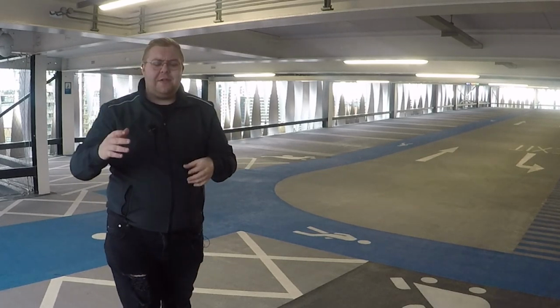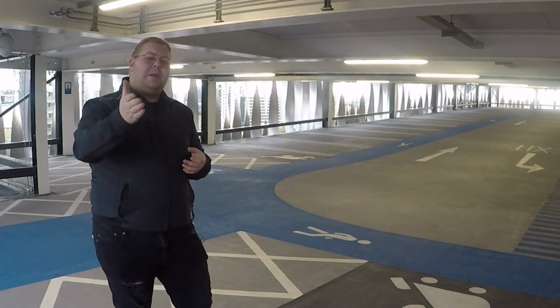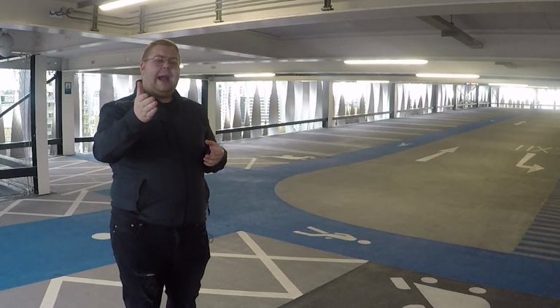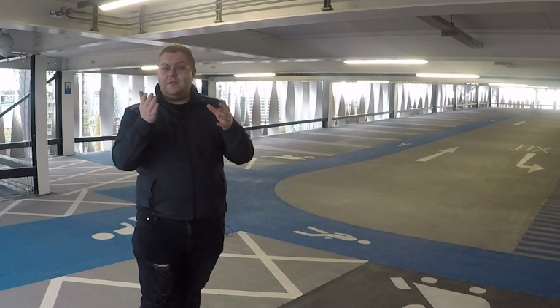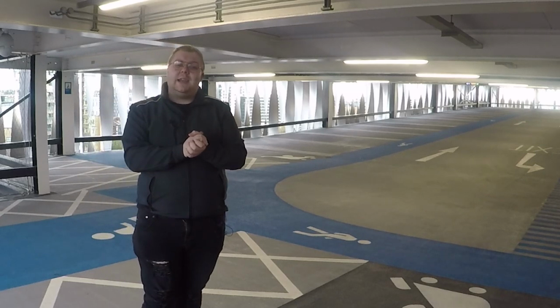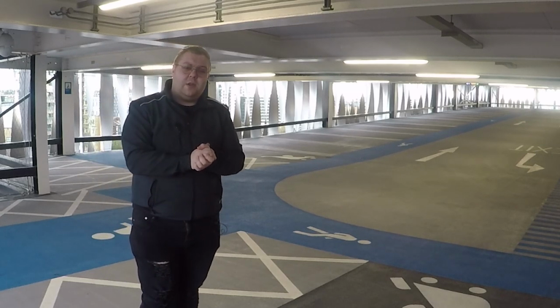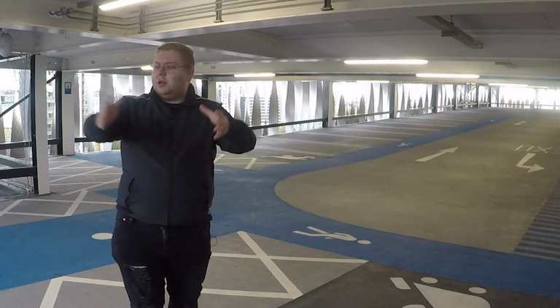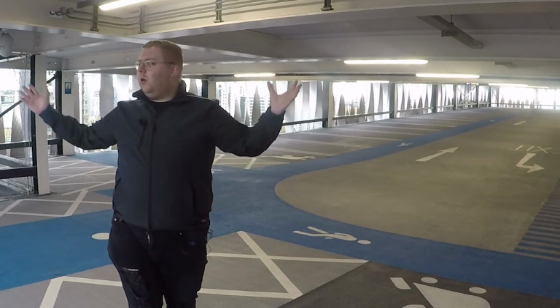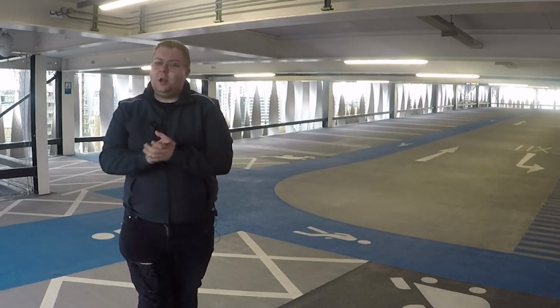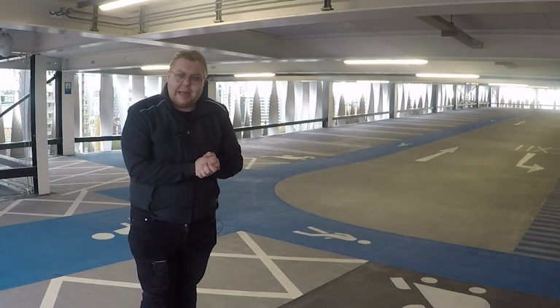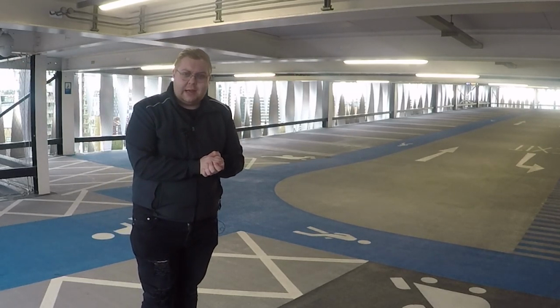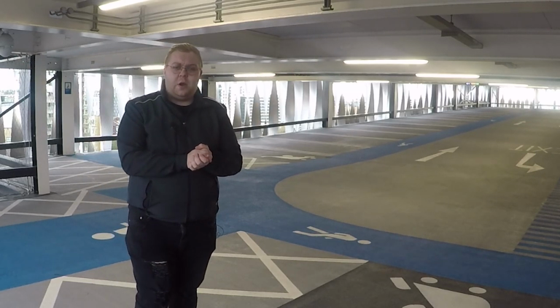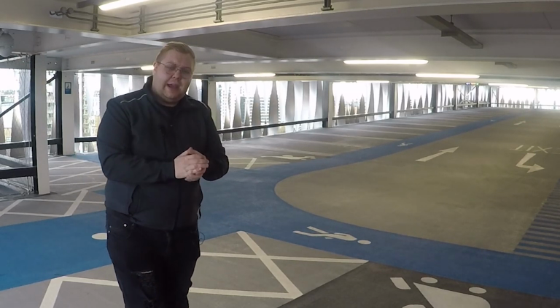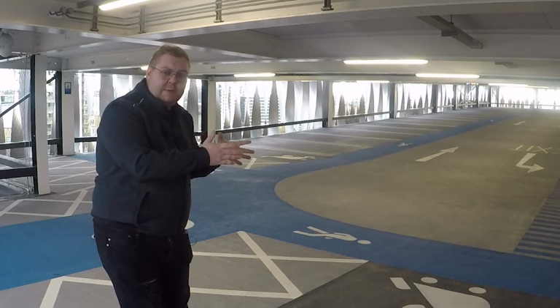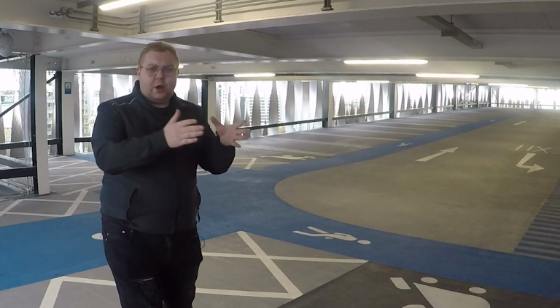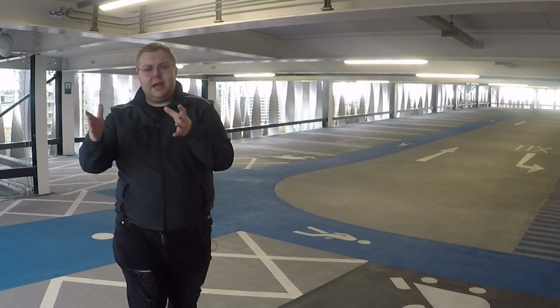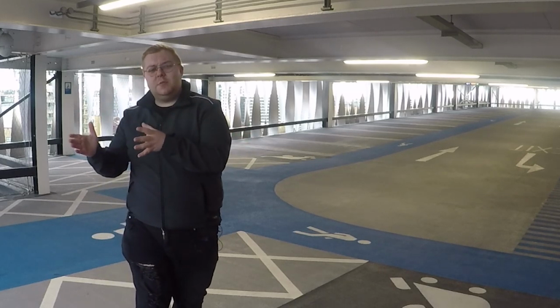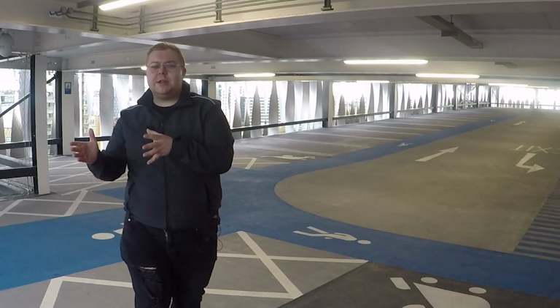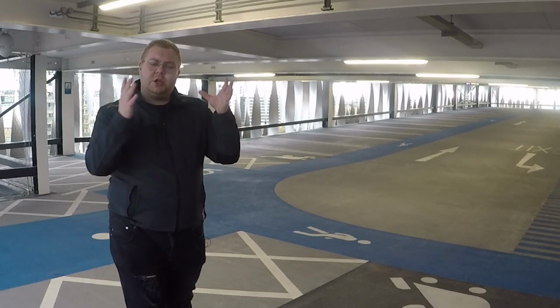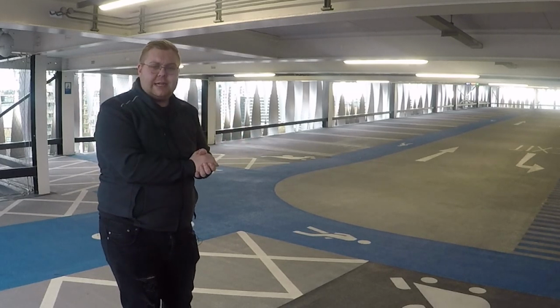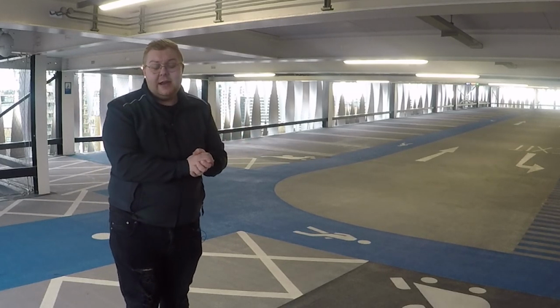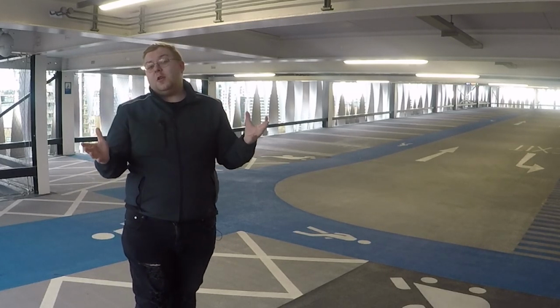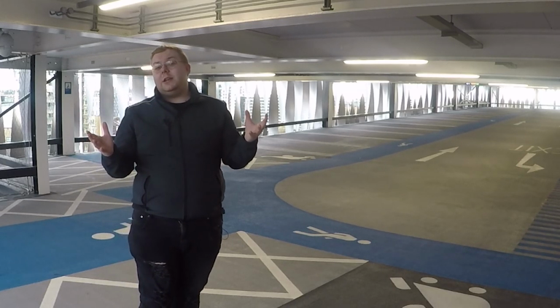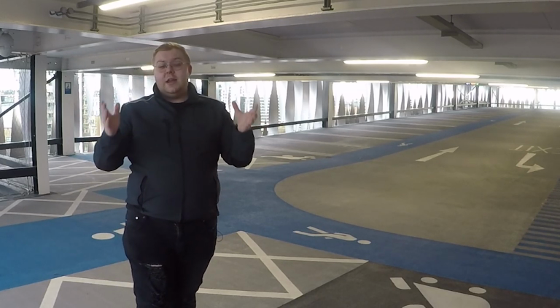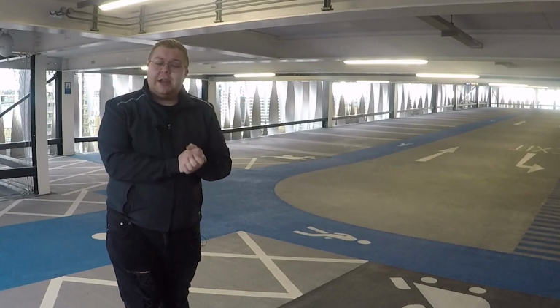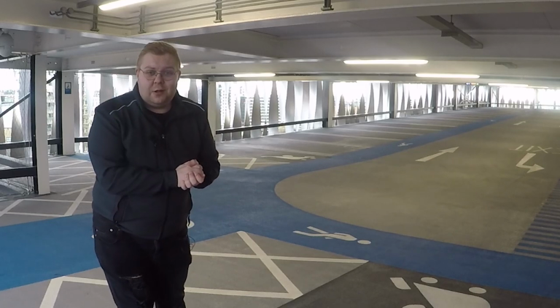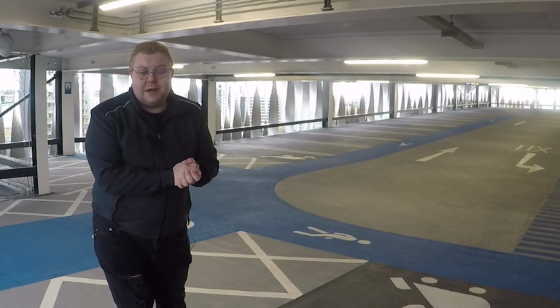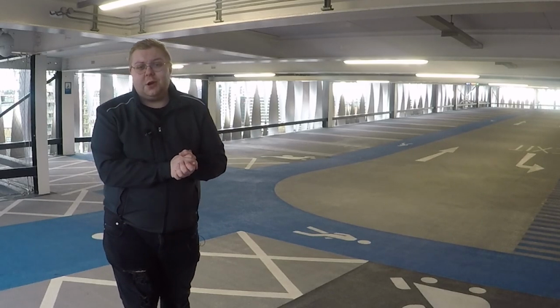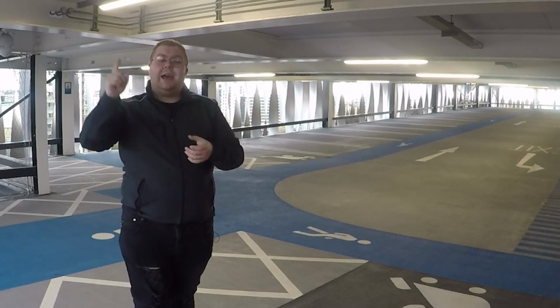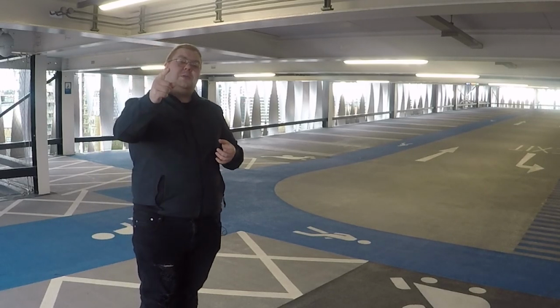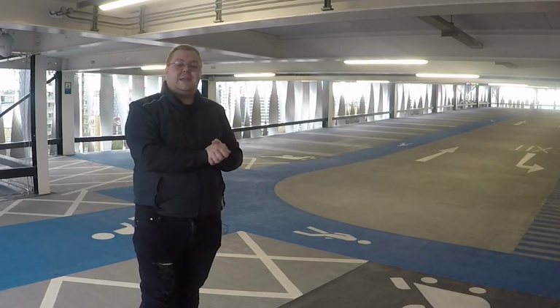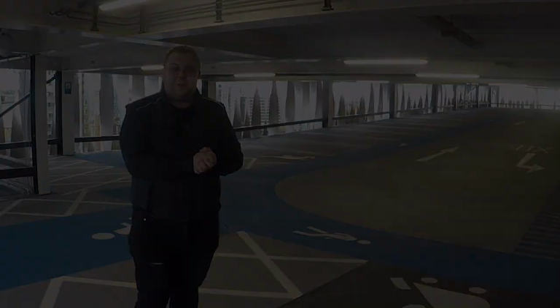Now normally if I had somebody behind the camera, which unfortunately I don't due to this whole global pandemic thing that we've got going on, I'd ask them to pan across in a smooth transition to show you this car. But unfortunately I don't, so you're going to have to settle for some cinematic shots and I'll catch you guys in a moment.